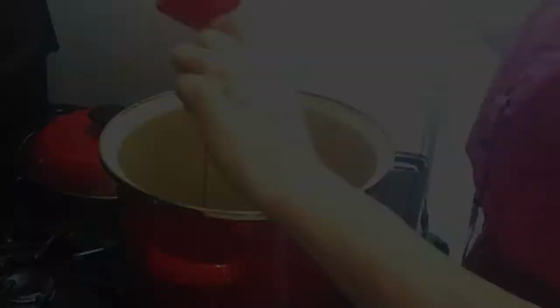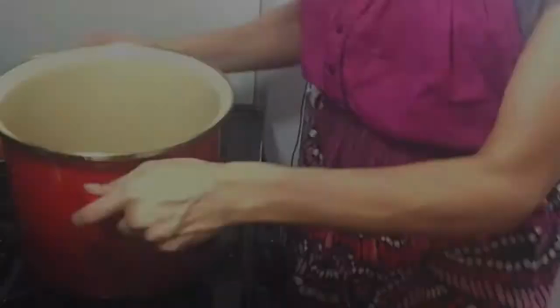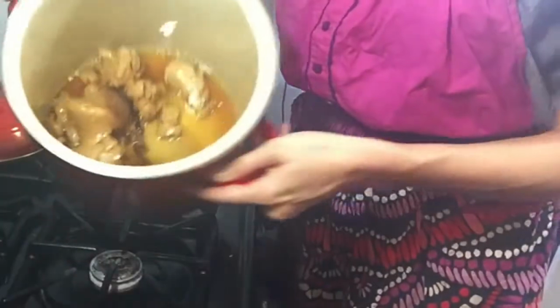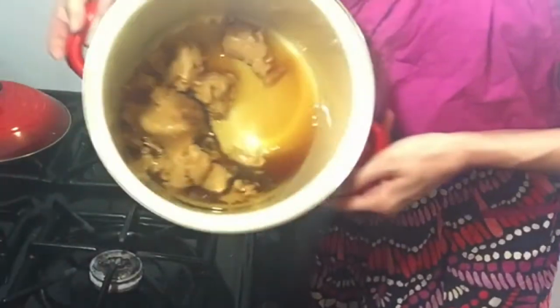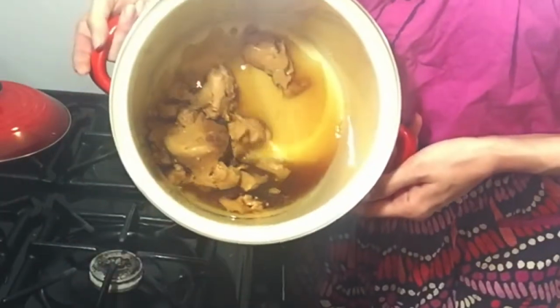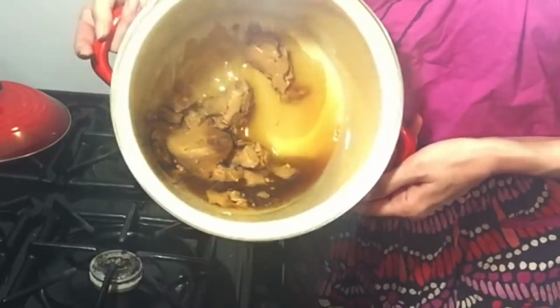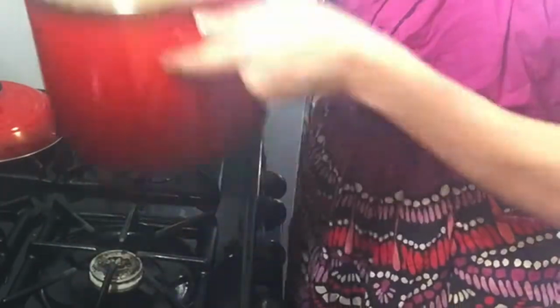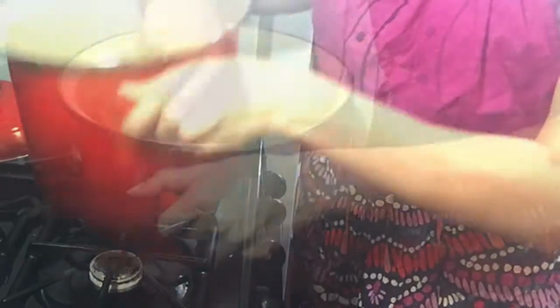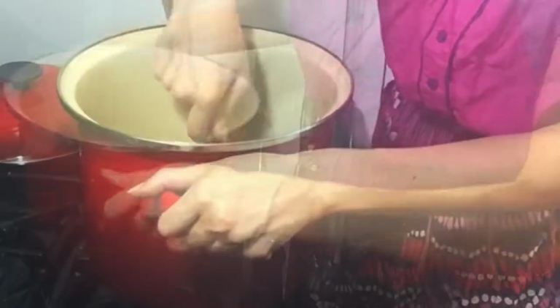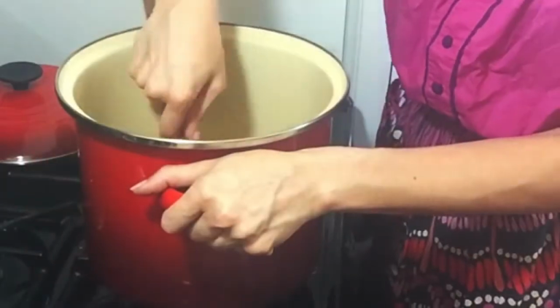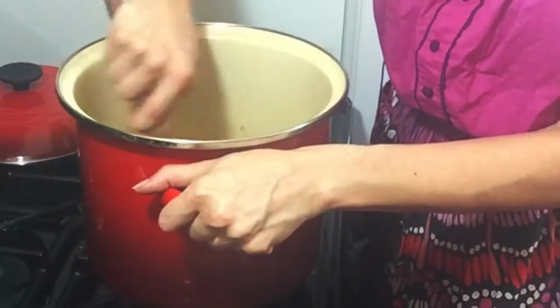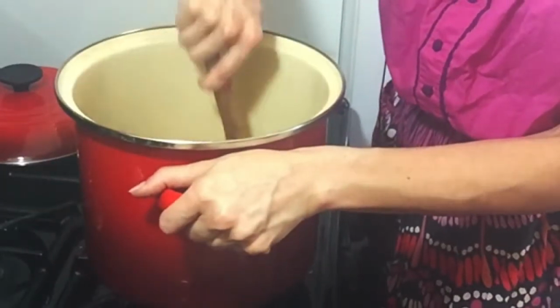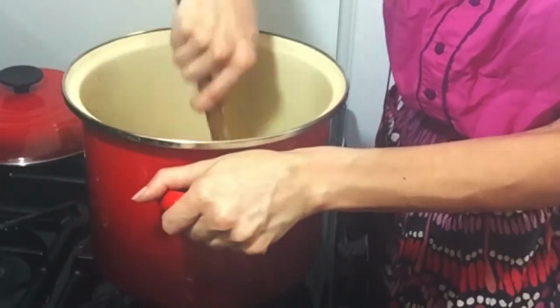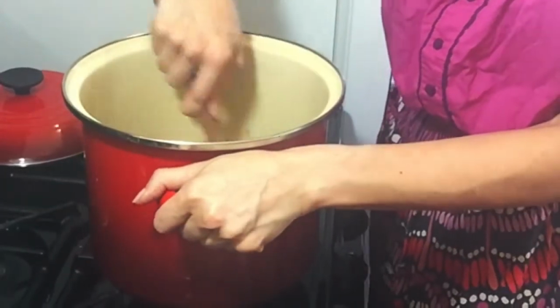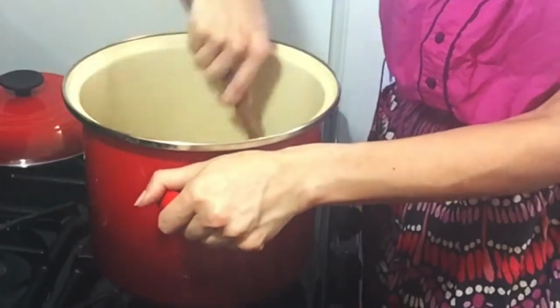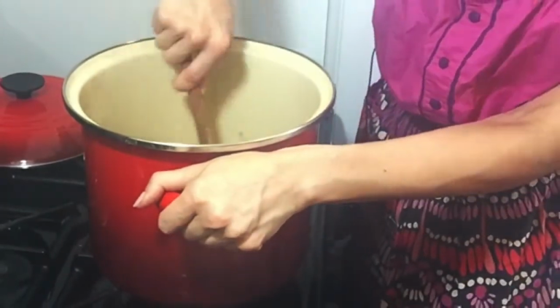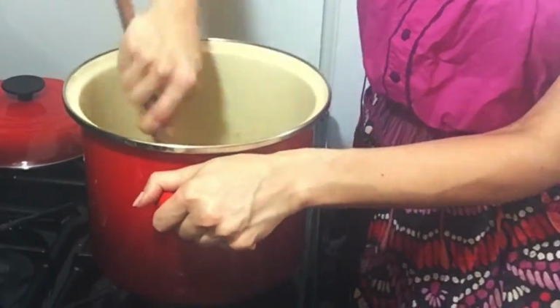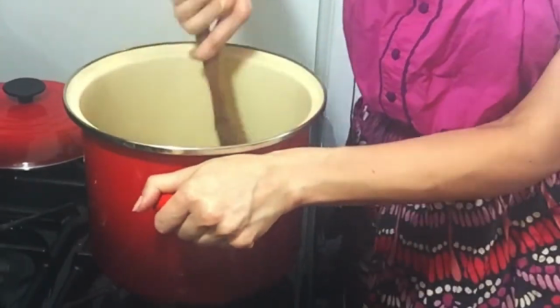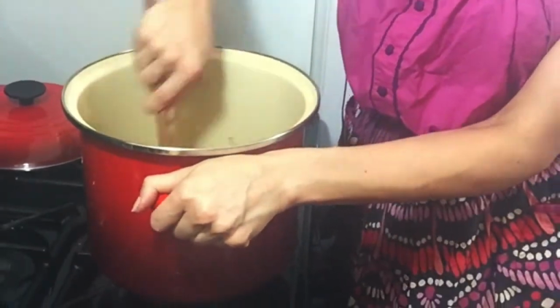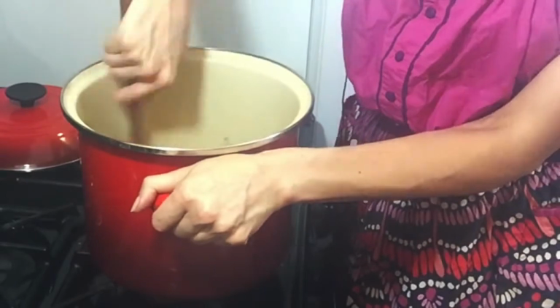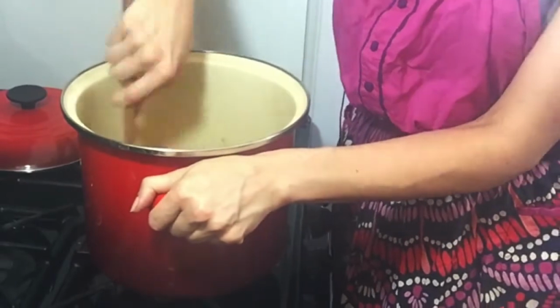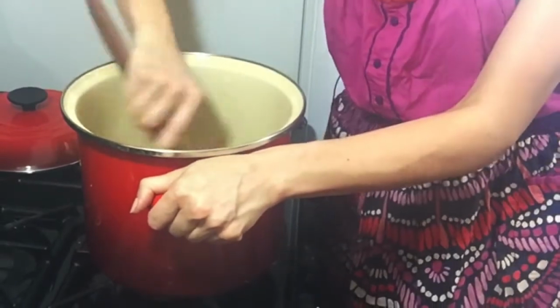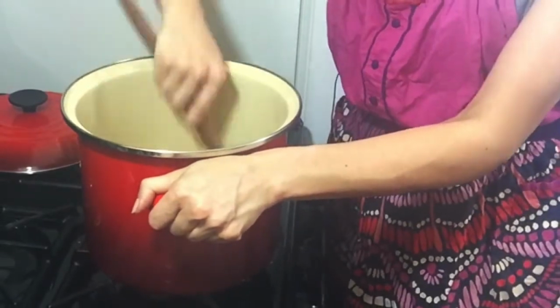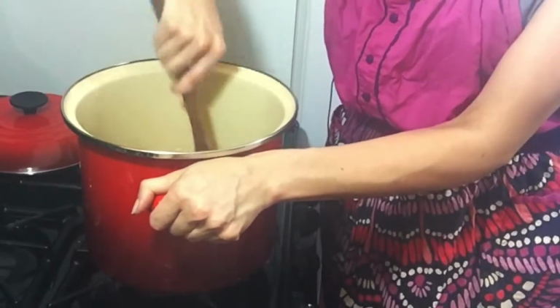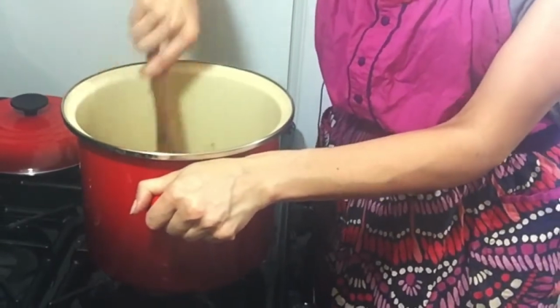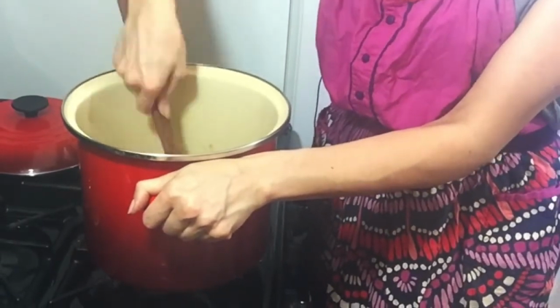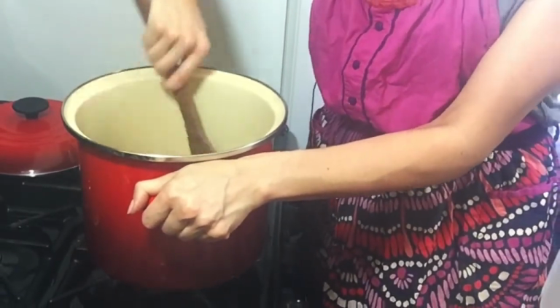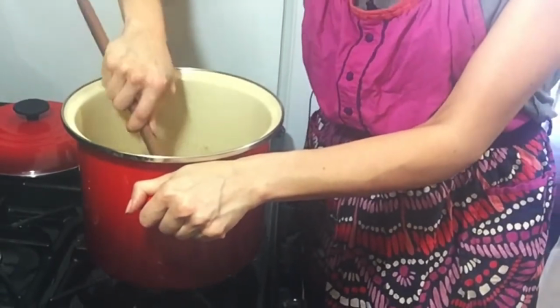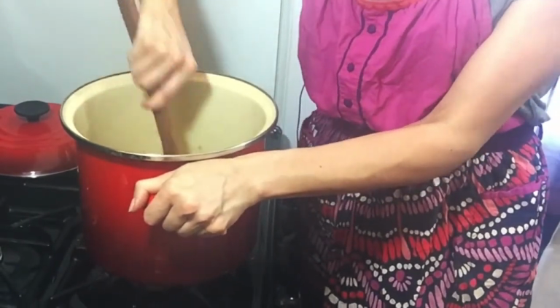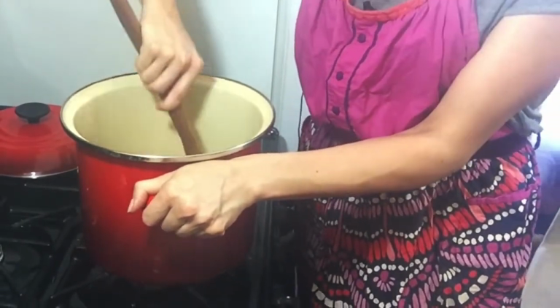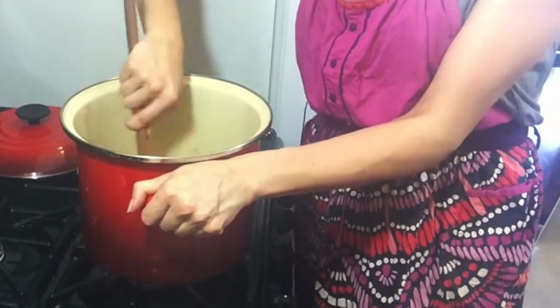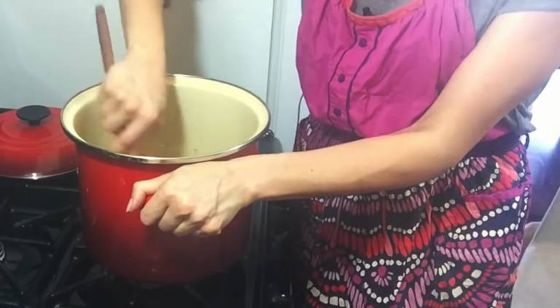Put your peanut butter, honey, cinnamon, and salt on low heat in a large pot and melt those together to a smooth consistency. Keep the heat very low so your peanut butter doesn't burn.